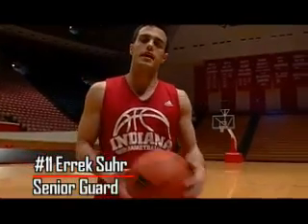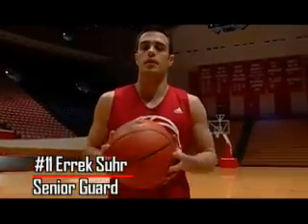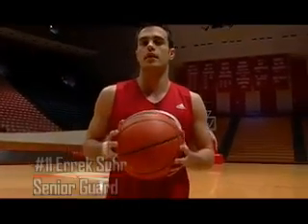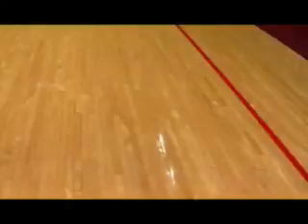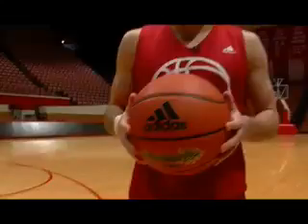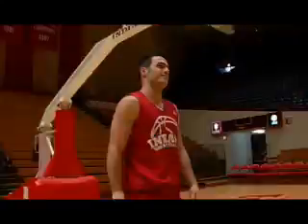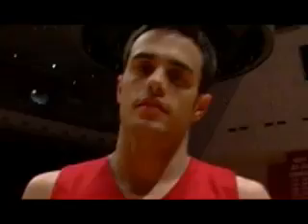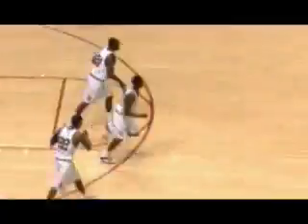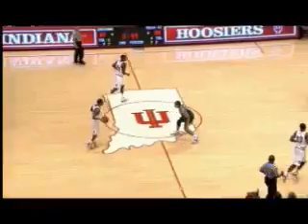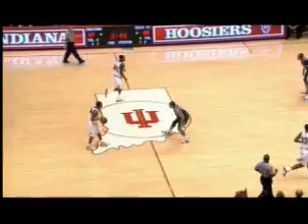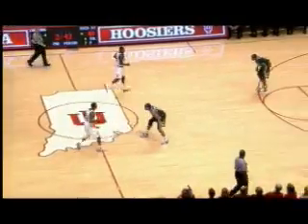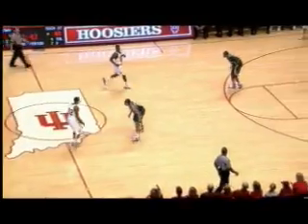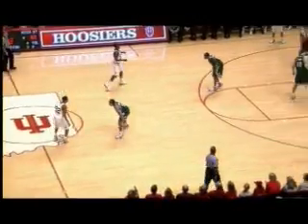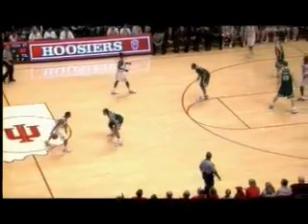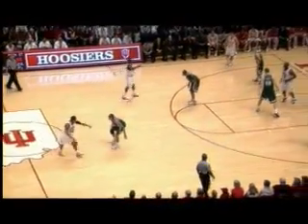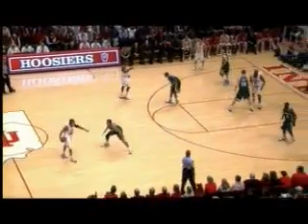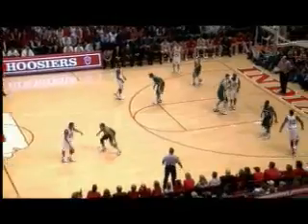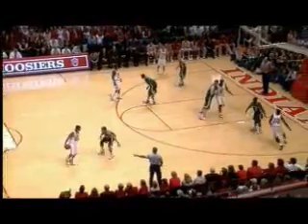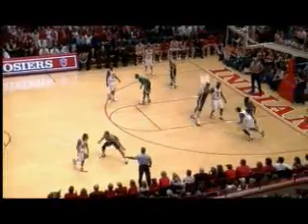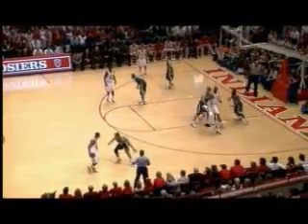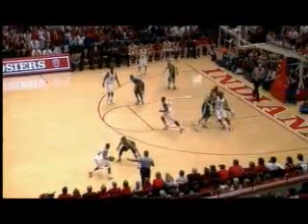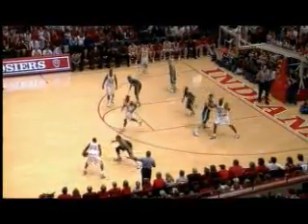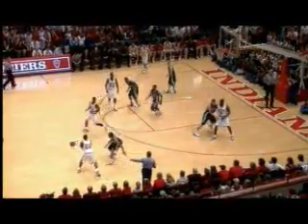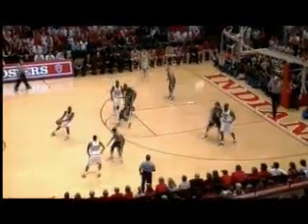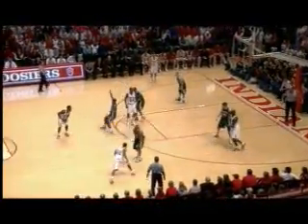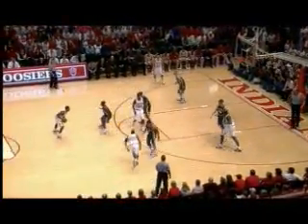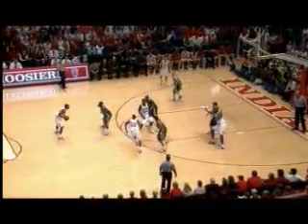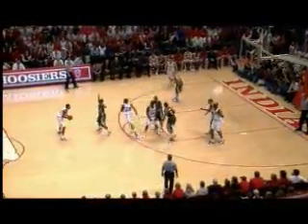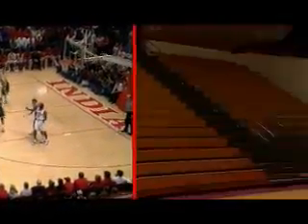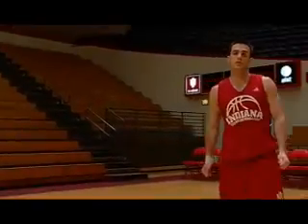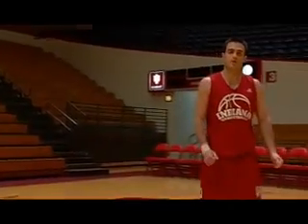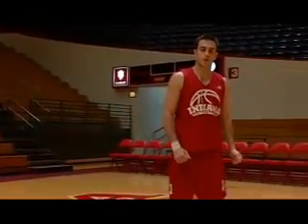Today, I'm going to be taking you through the art of taking a charge. Last year, we were playing Michigan State, and the player didn't have the ball at all. Paul Davis — we were trying to get Marco Killensworth open for a screen.